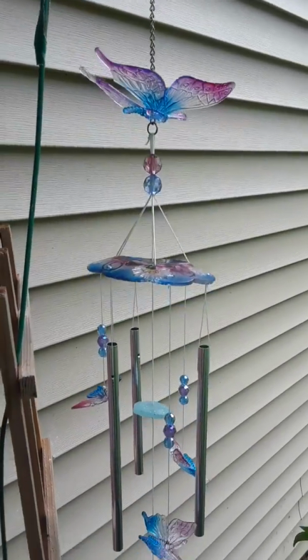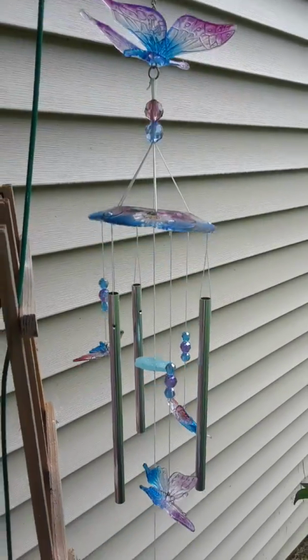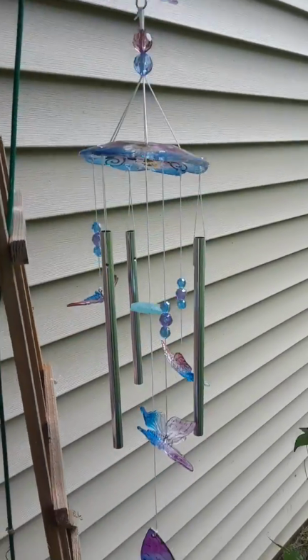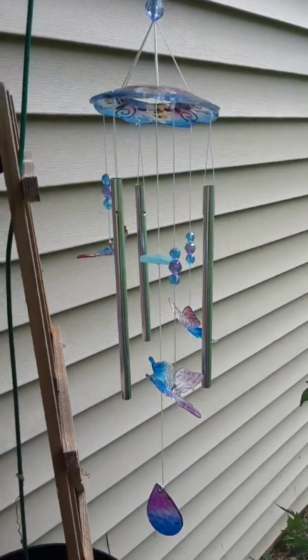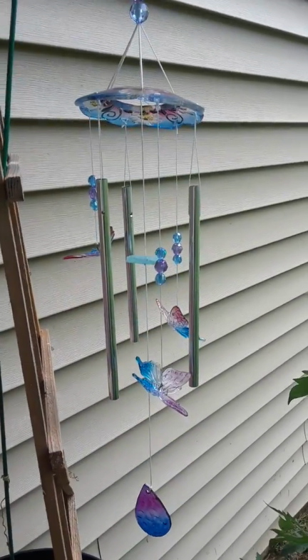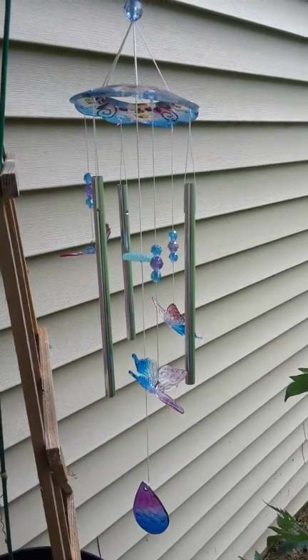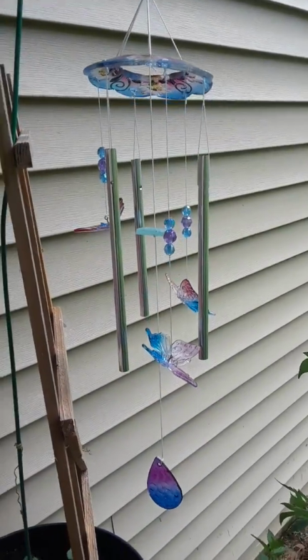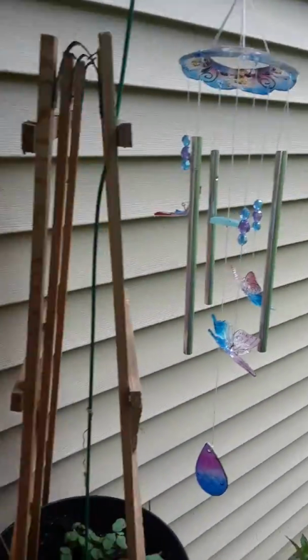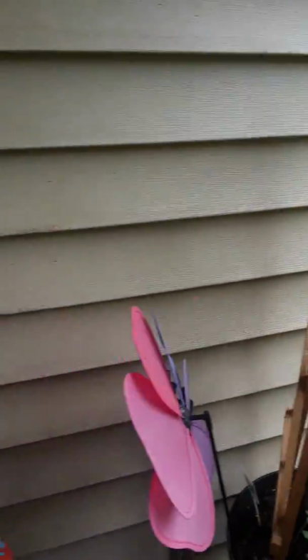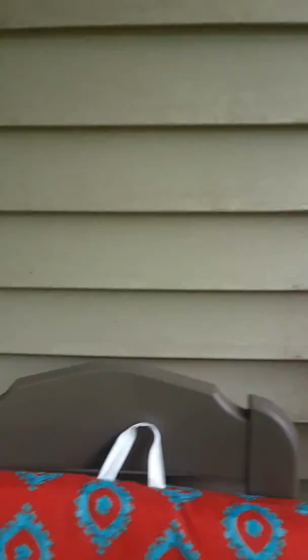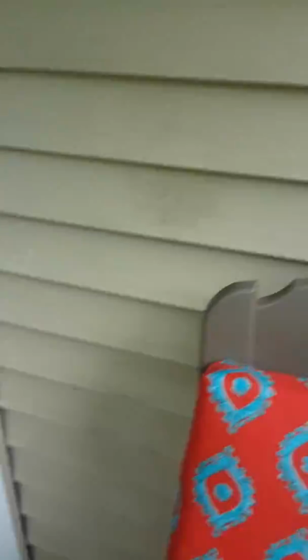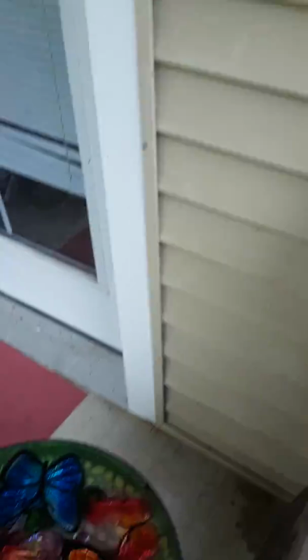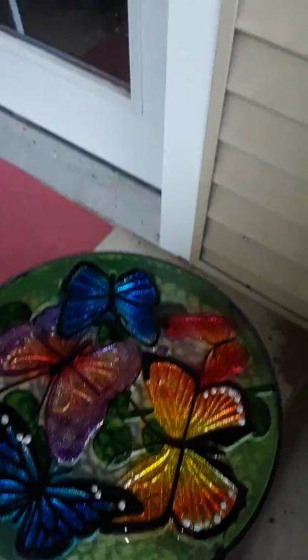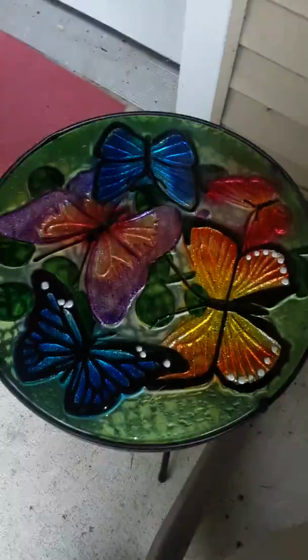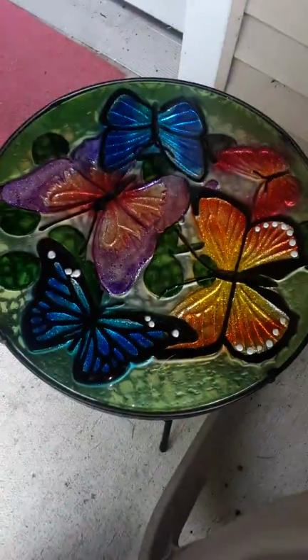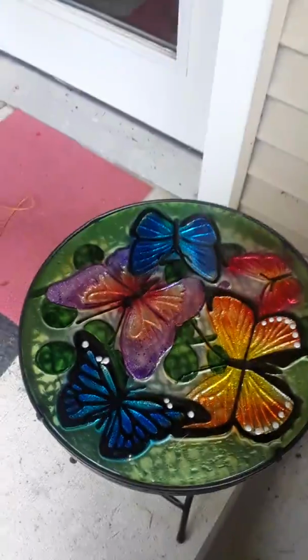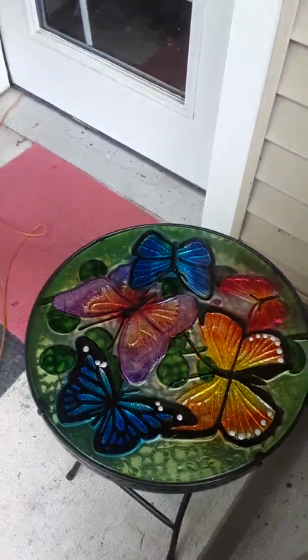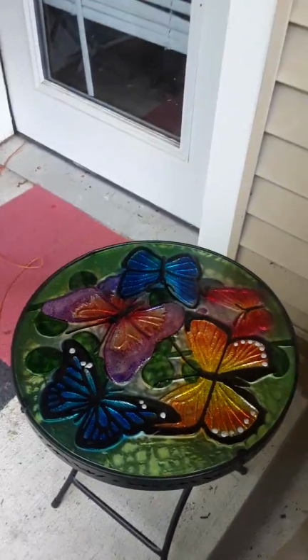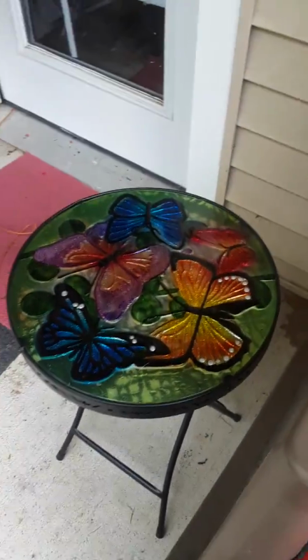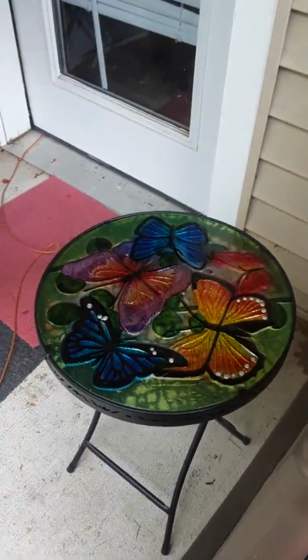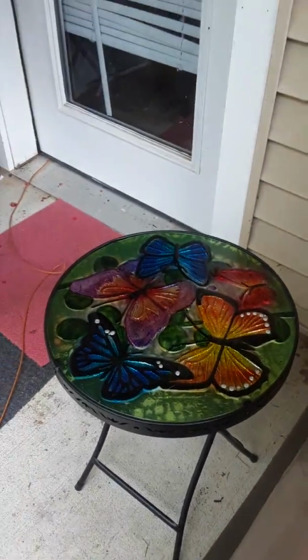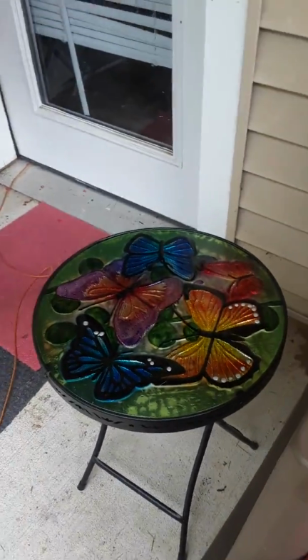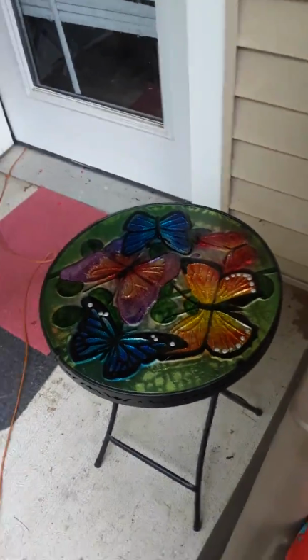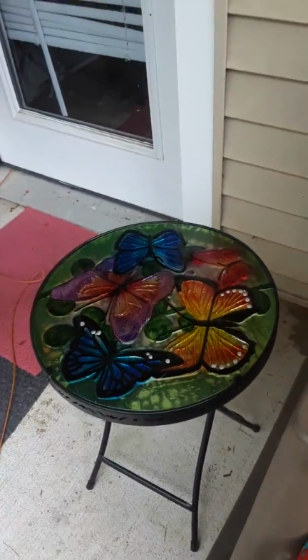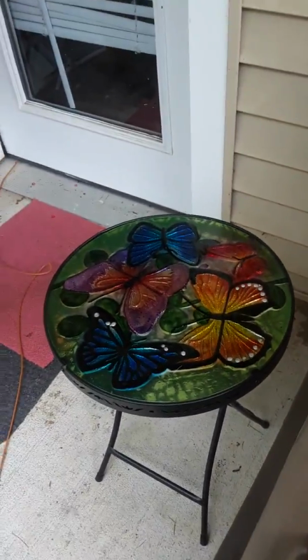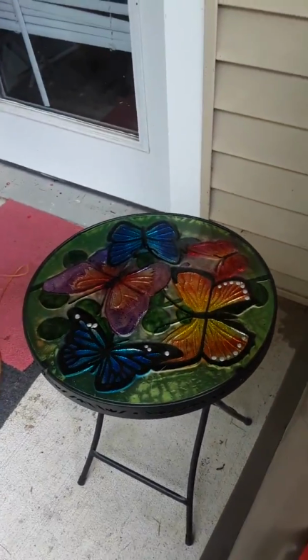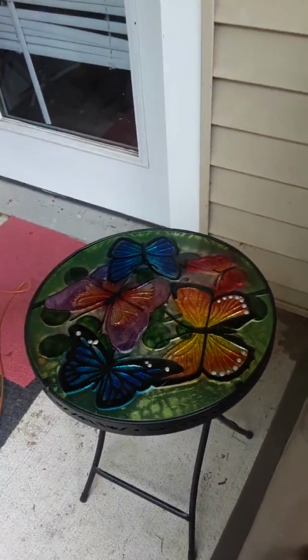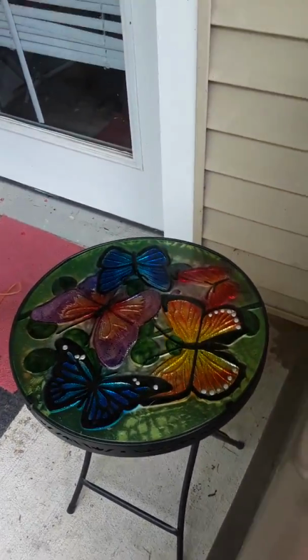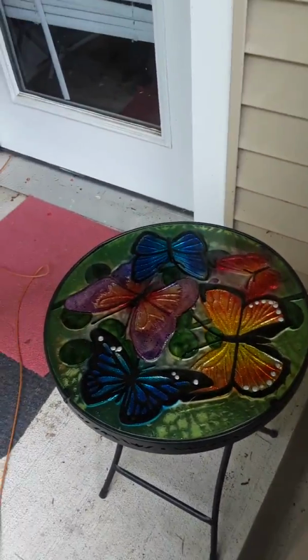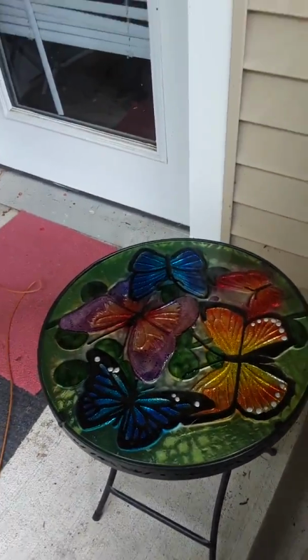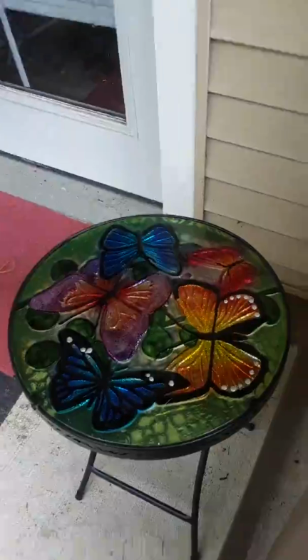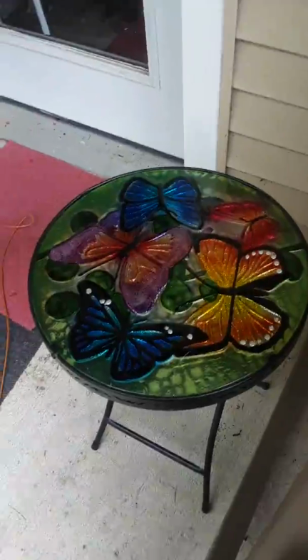I bought butterflies — just like I have butterflies right here on my little butterfly table. So cute. It lights up too, solar light.